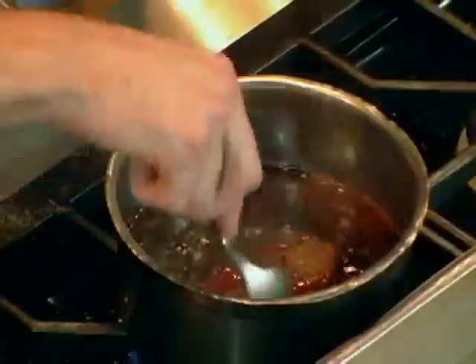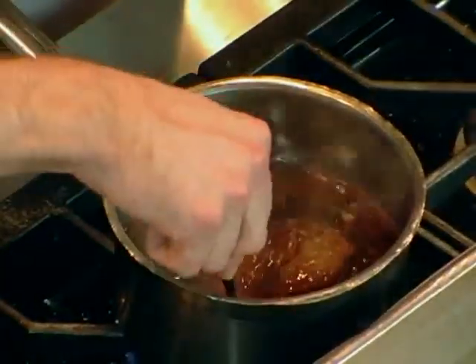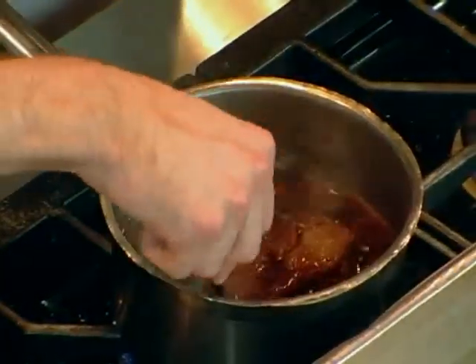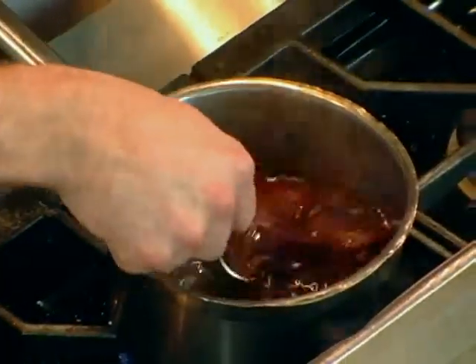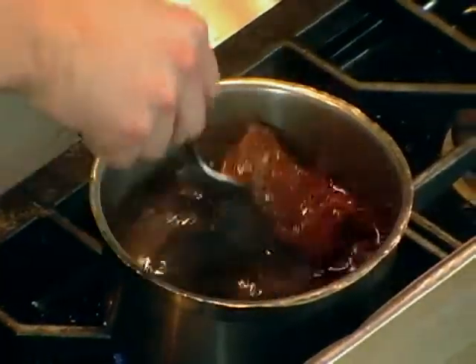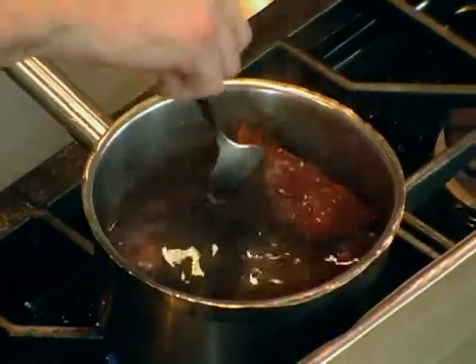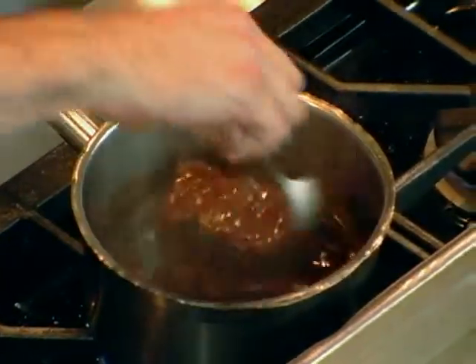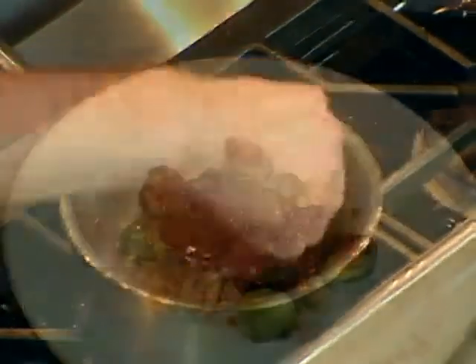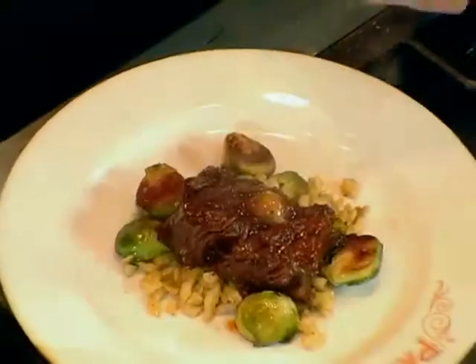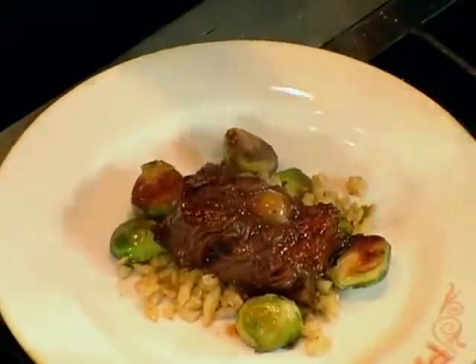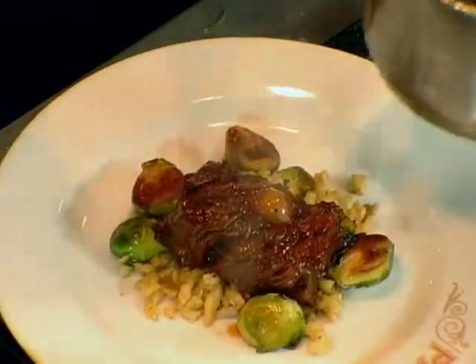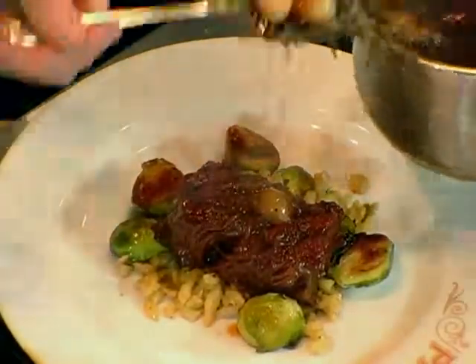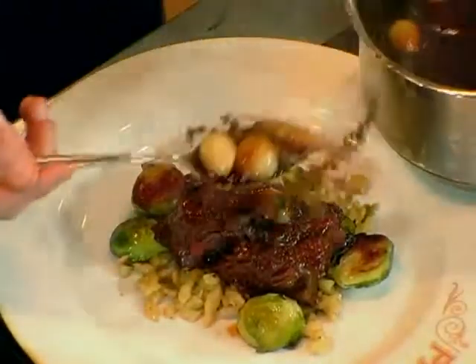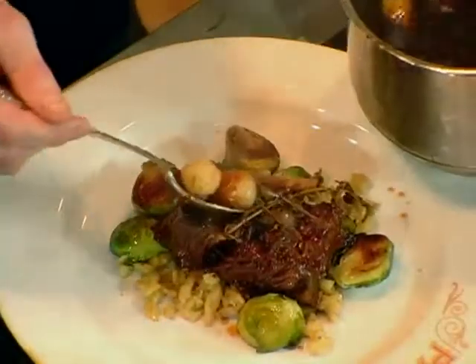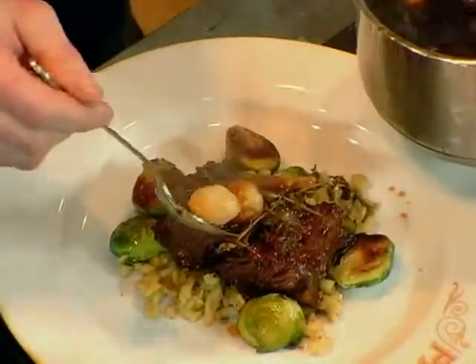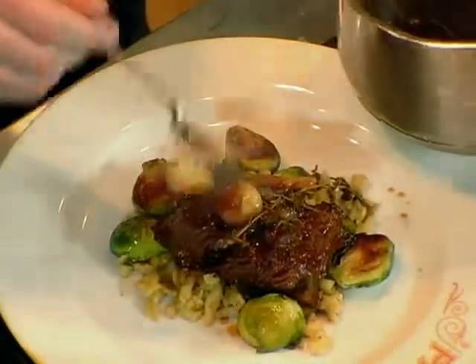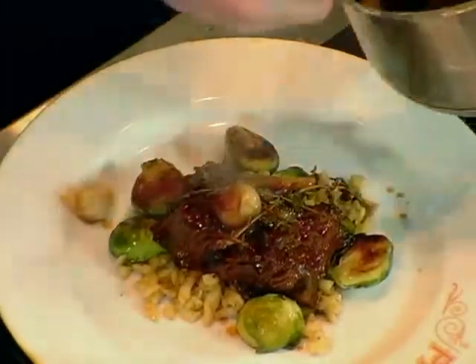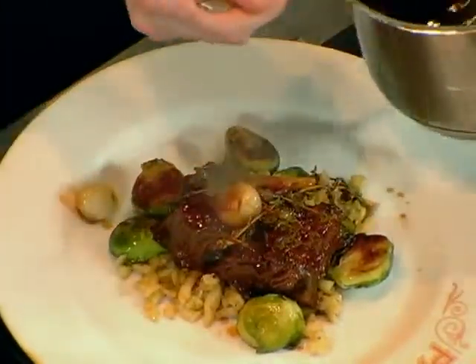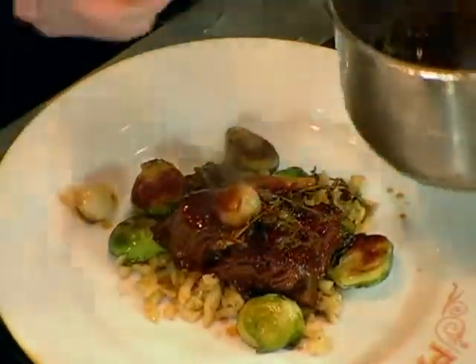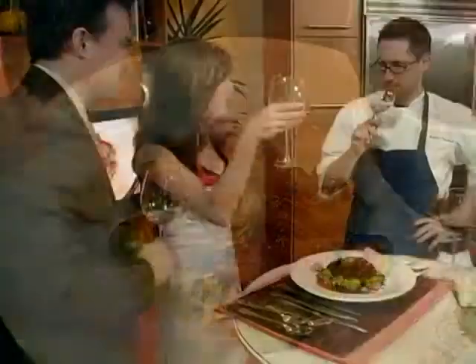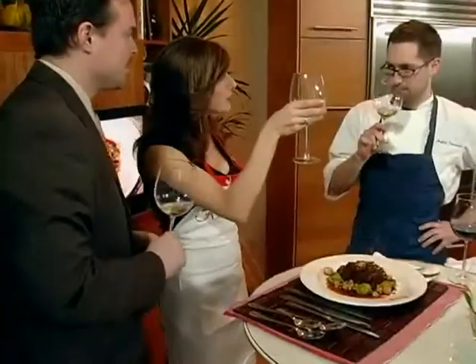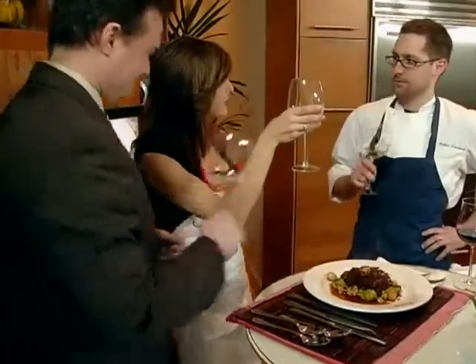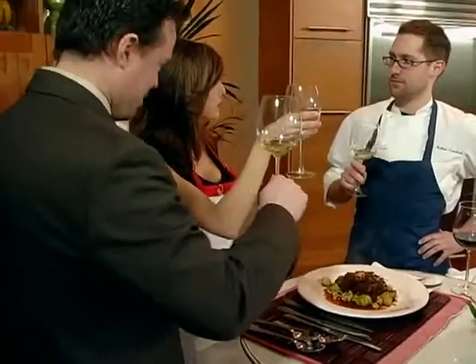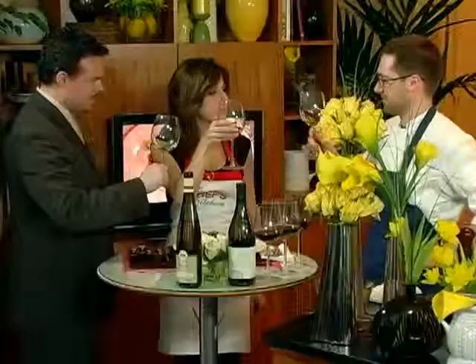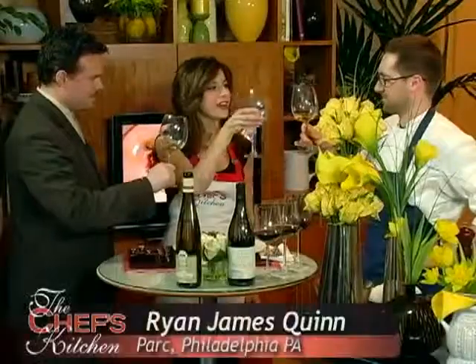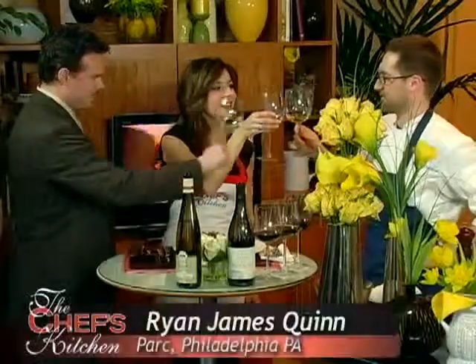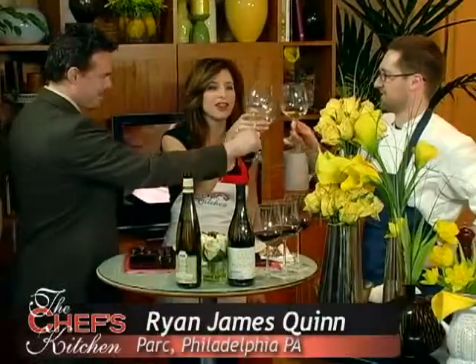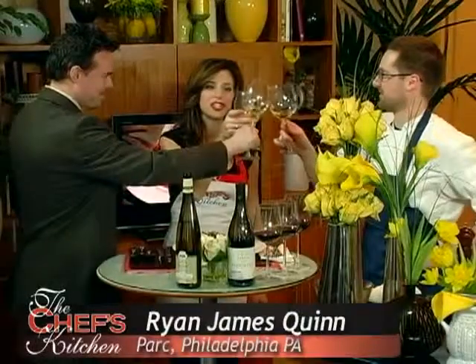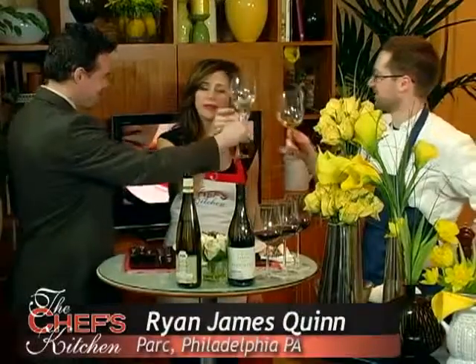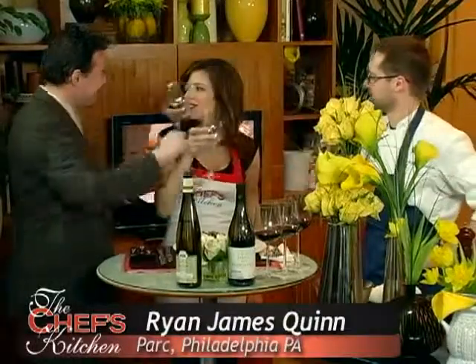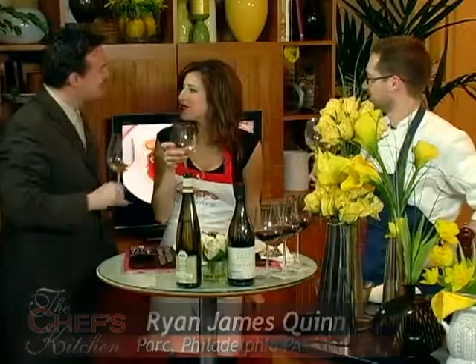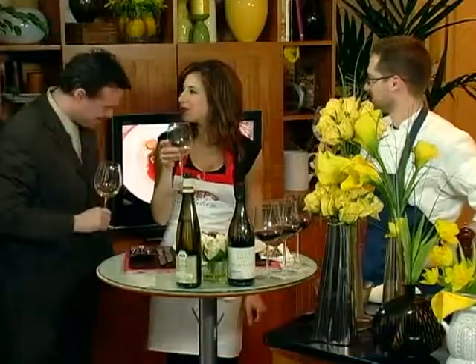When you pull the rib out of the oven, you always want to strain it of anything that's left in there. We're going to finish it with some pearl onions and some of the thyme that we finished the sauce with. Two wonderful French bistros like Park — high energy, comfort, delicious food.